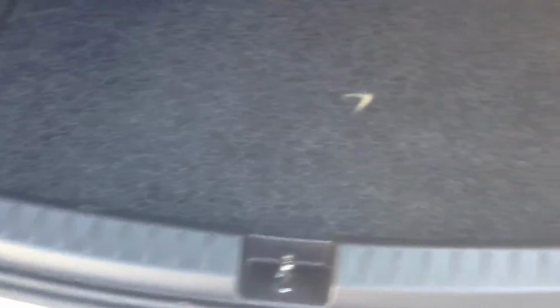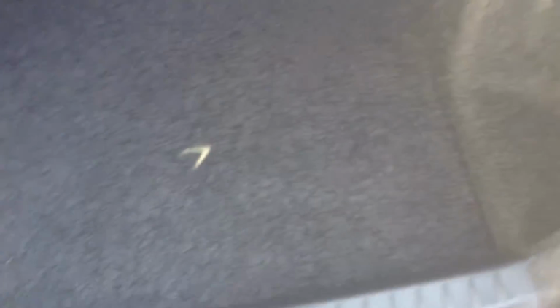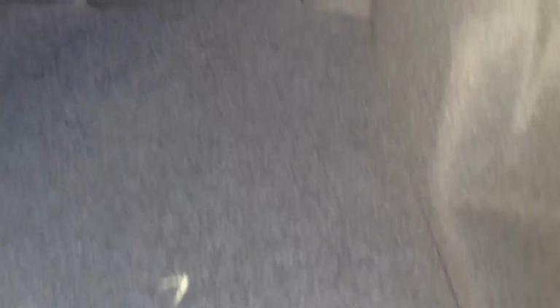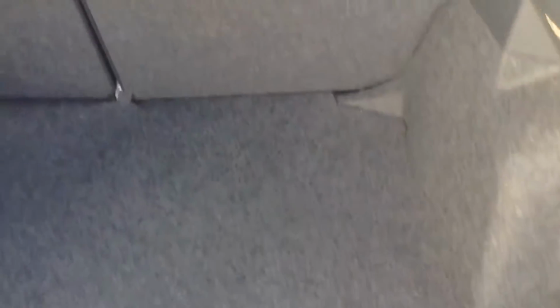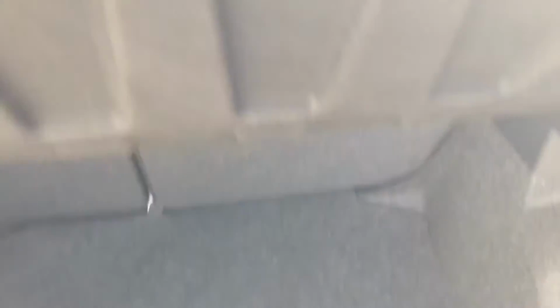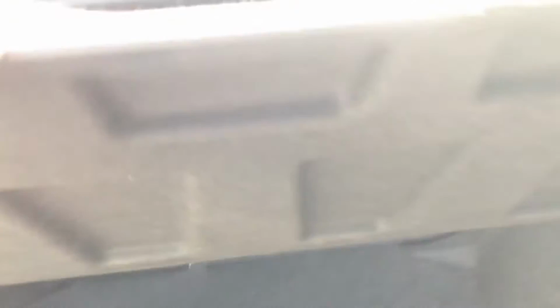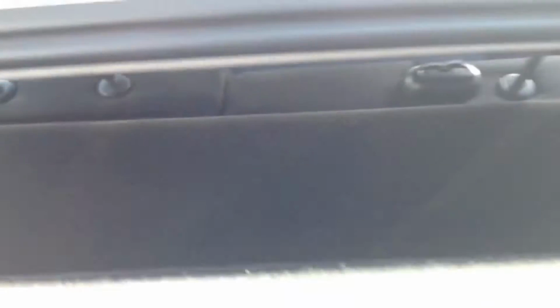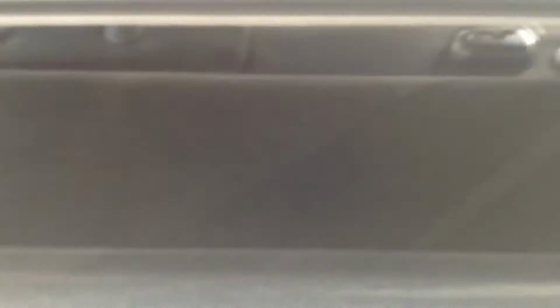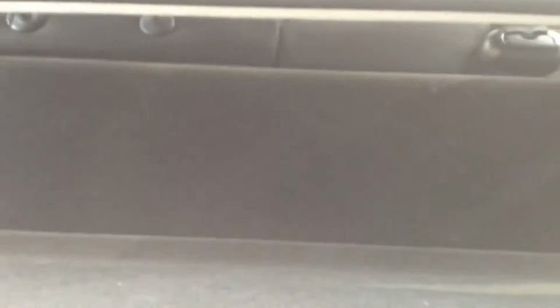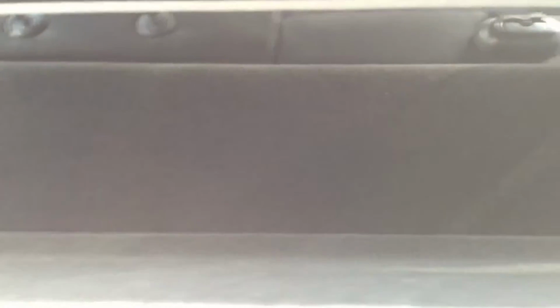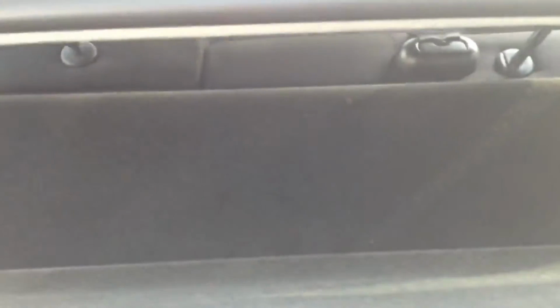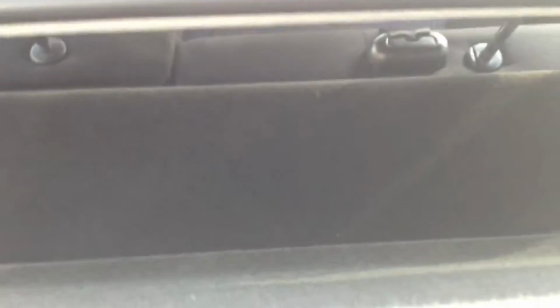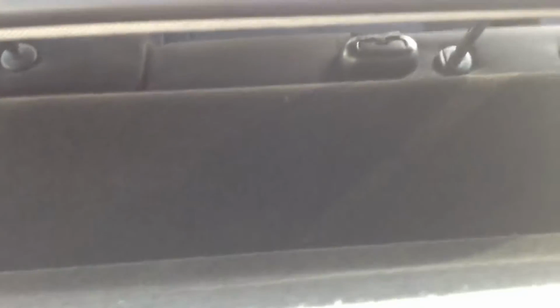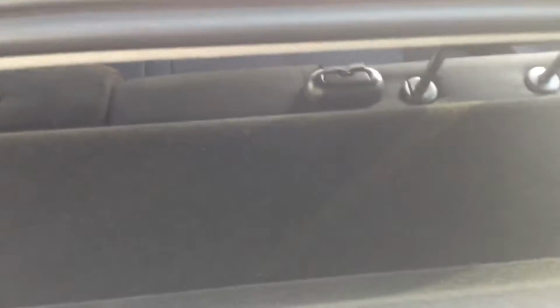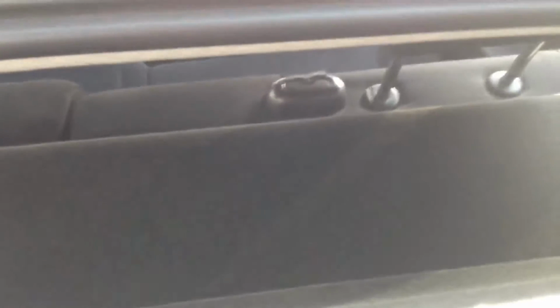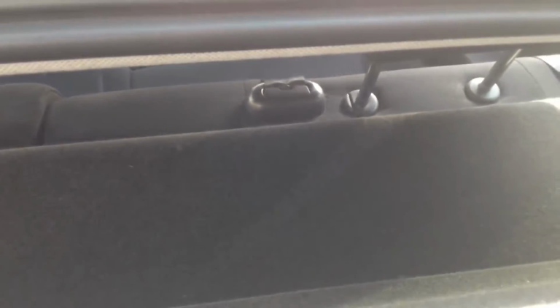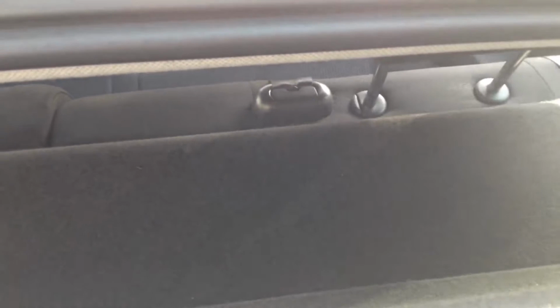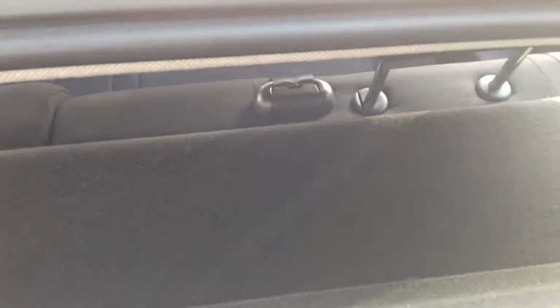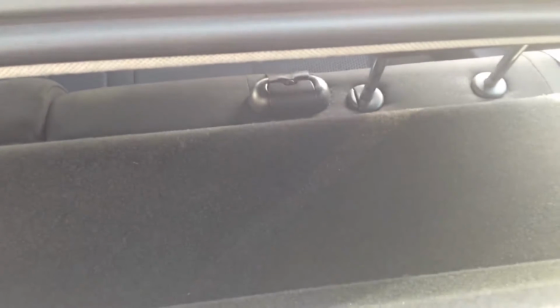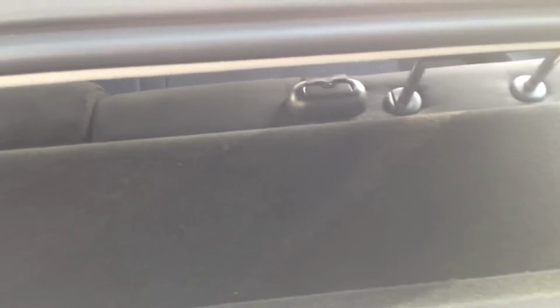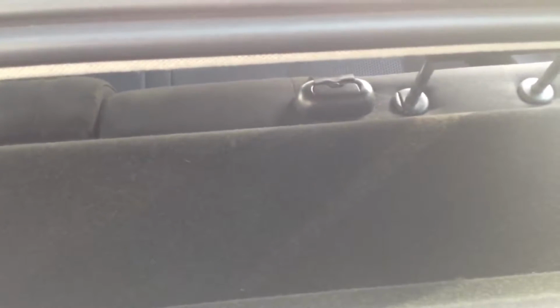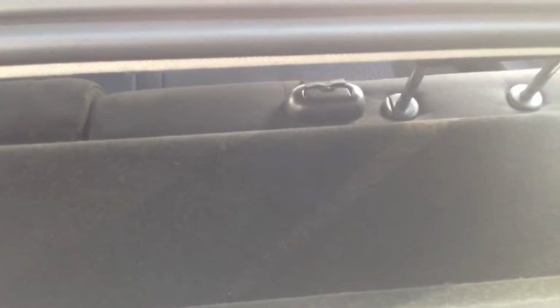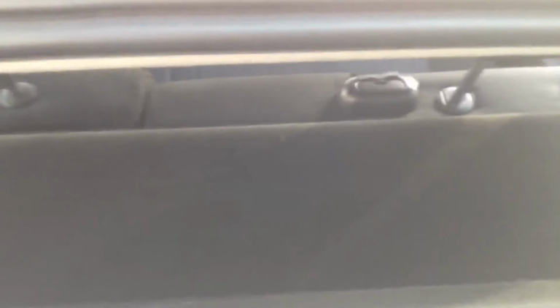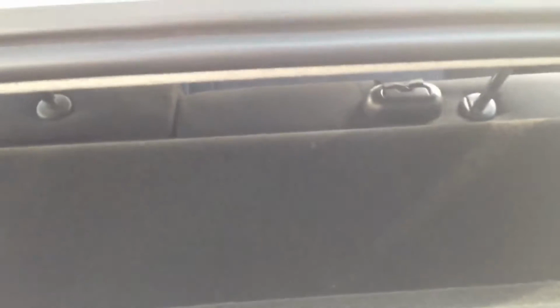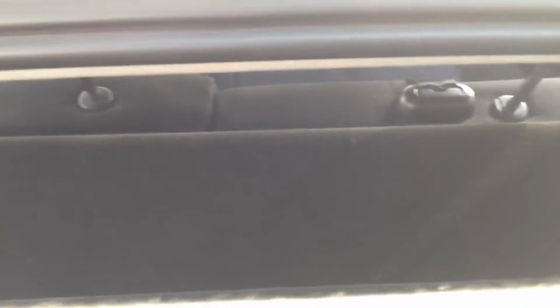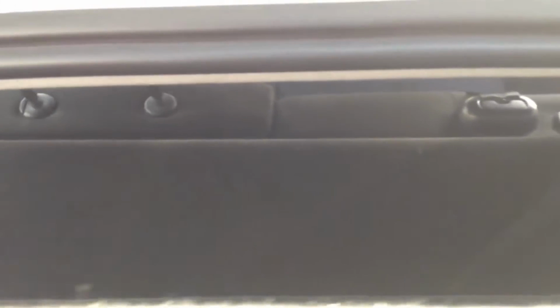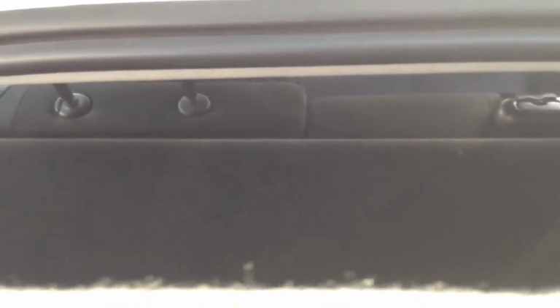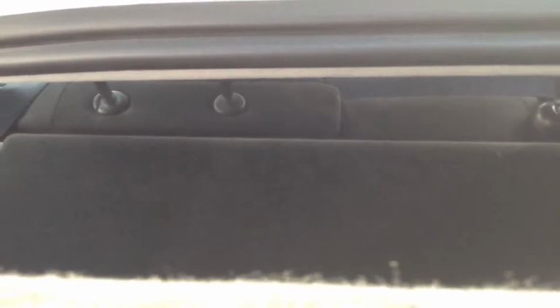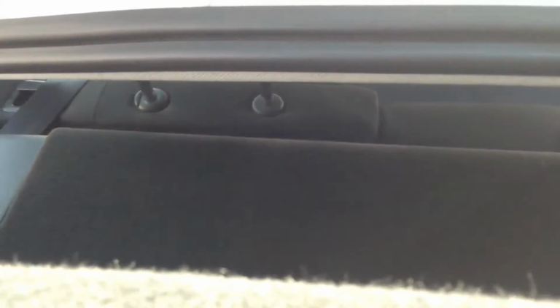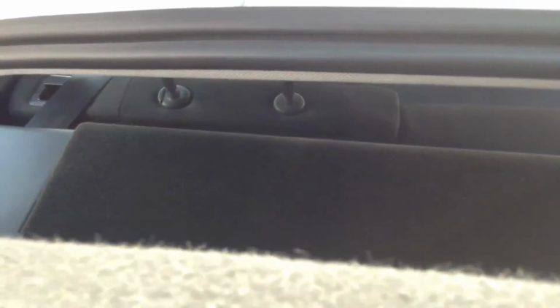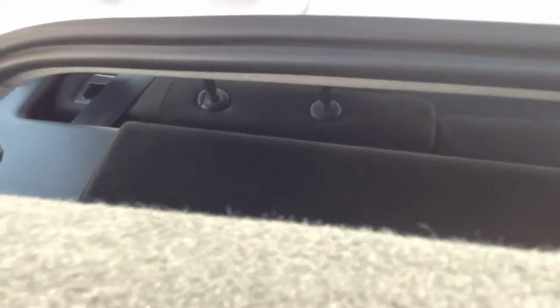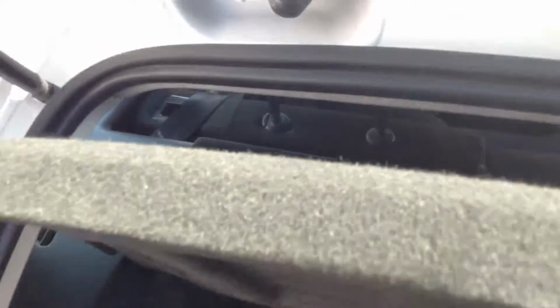You could fit two or three sets of golf clubs in there. It comes with a parcel shelf, and if you look through you can see the rear seats have a 60-40 split. These will fold down to give you that extra space if necessary, and they do have three active headrests.